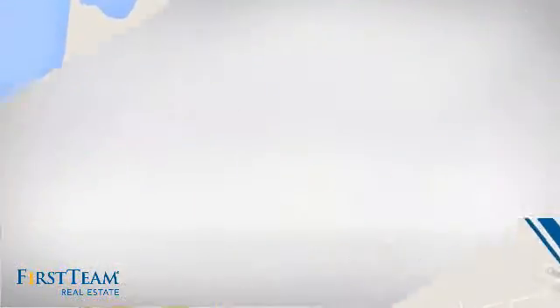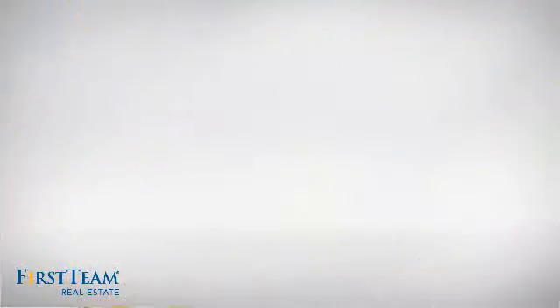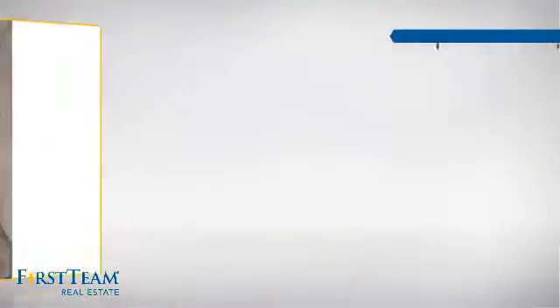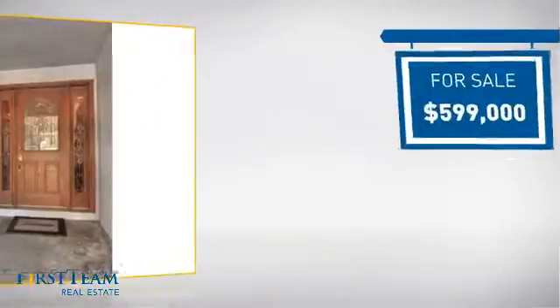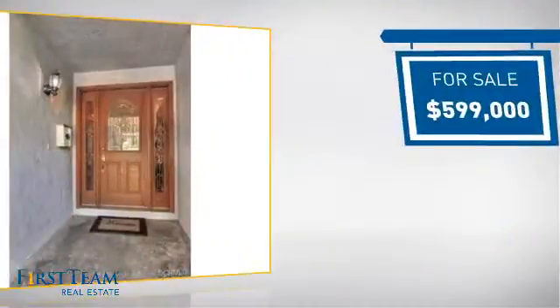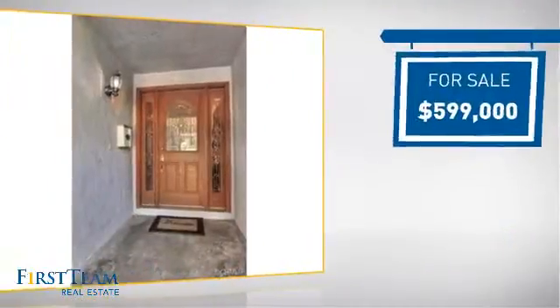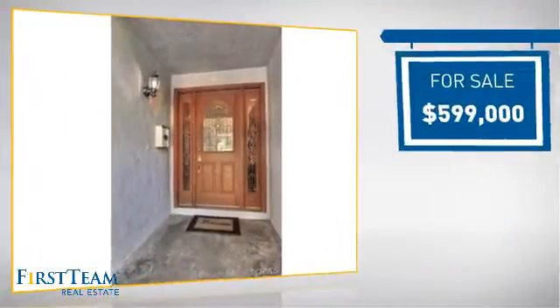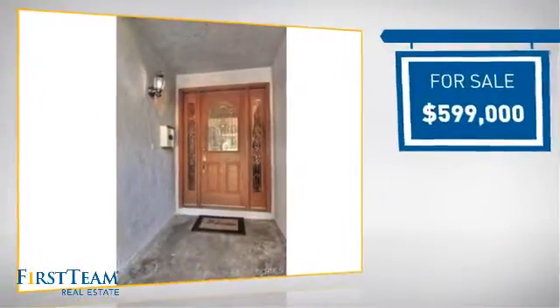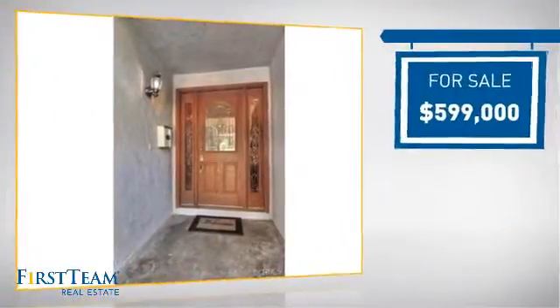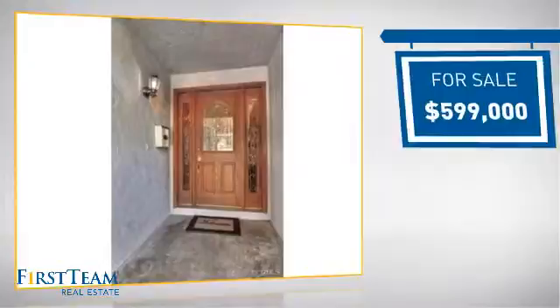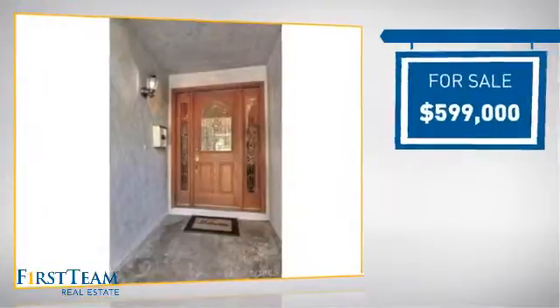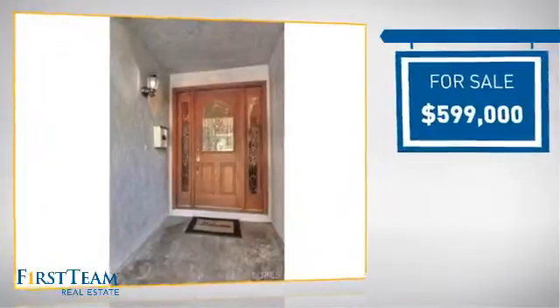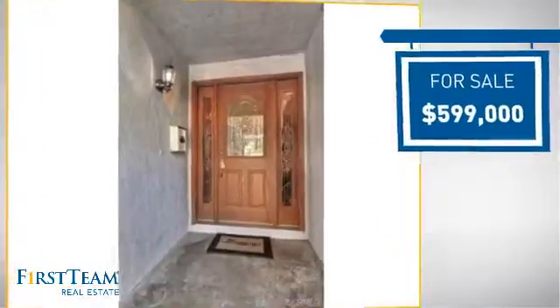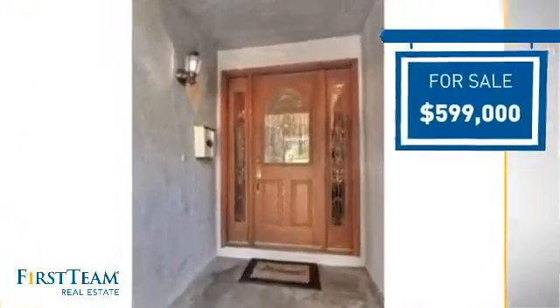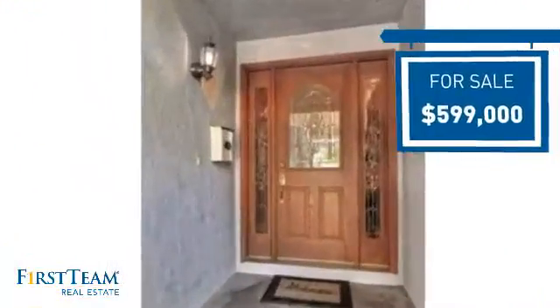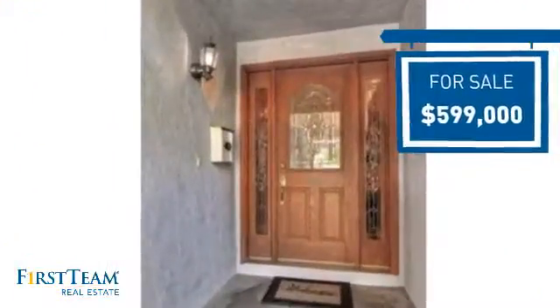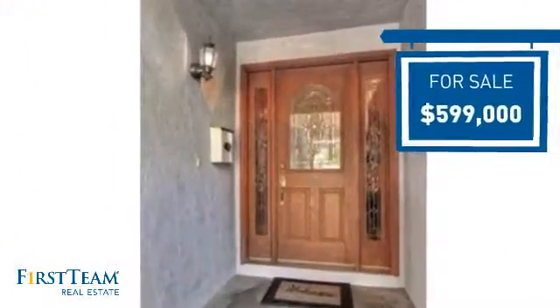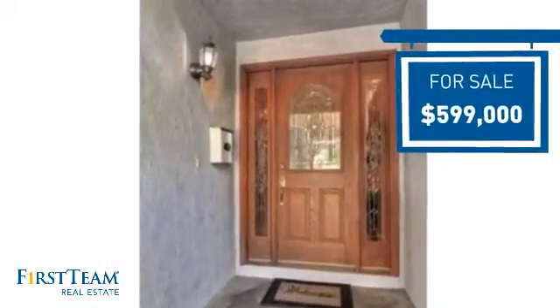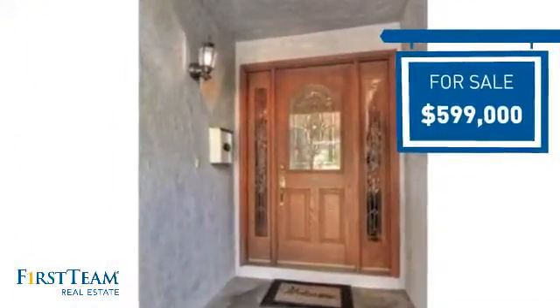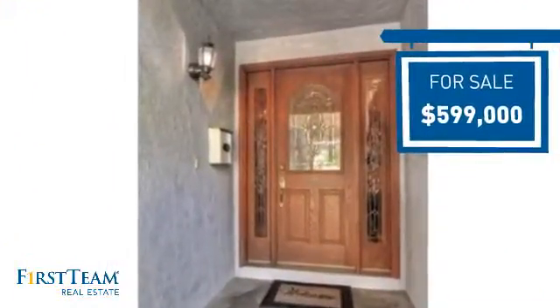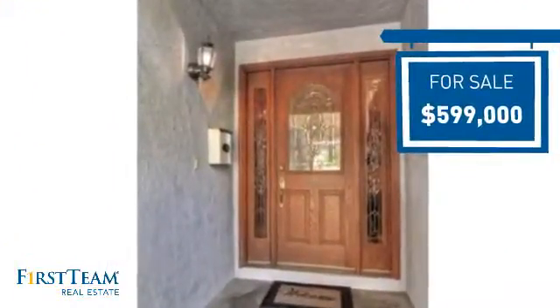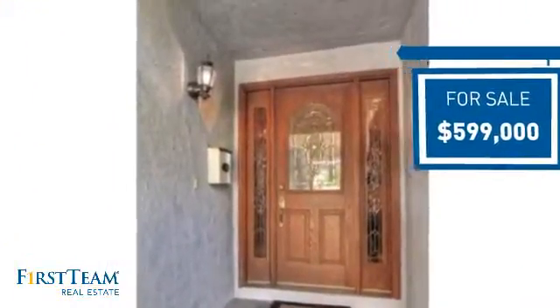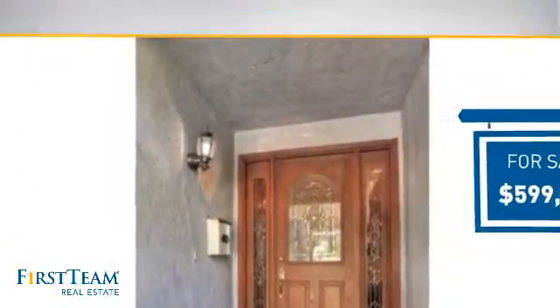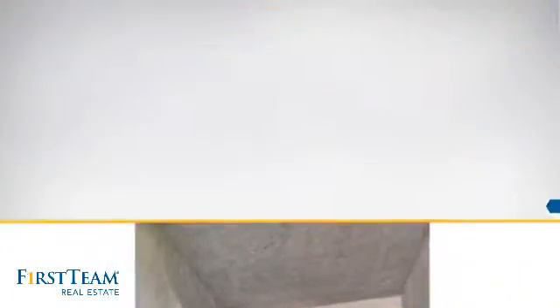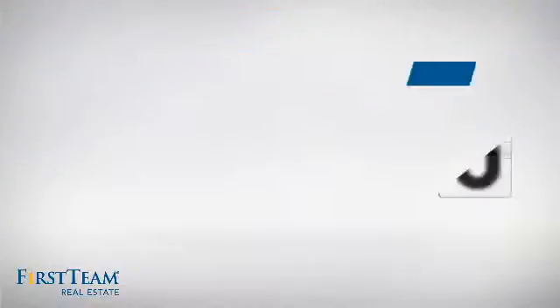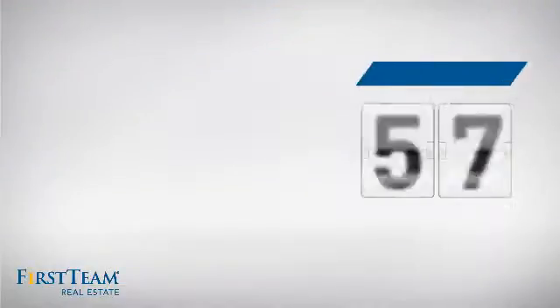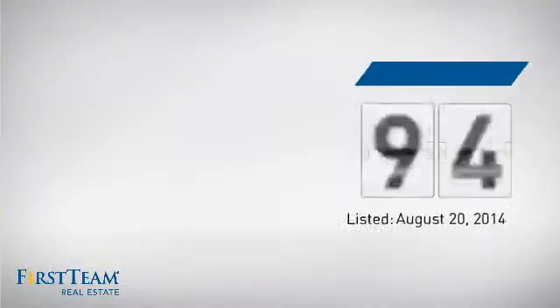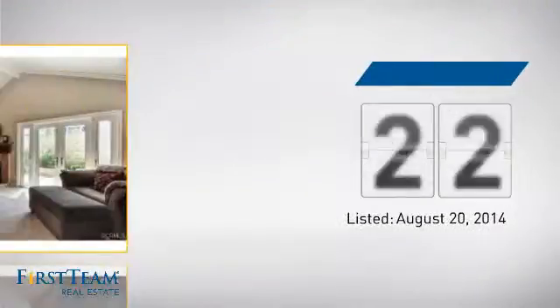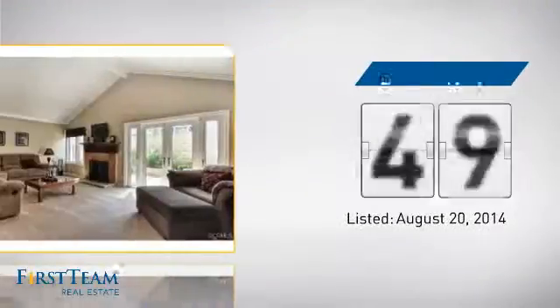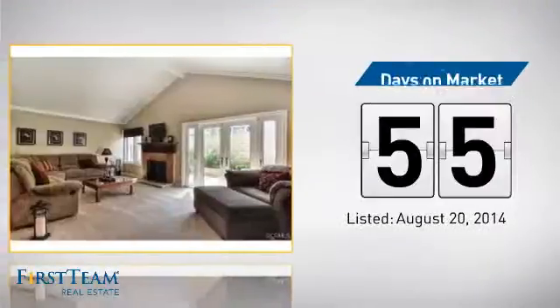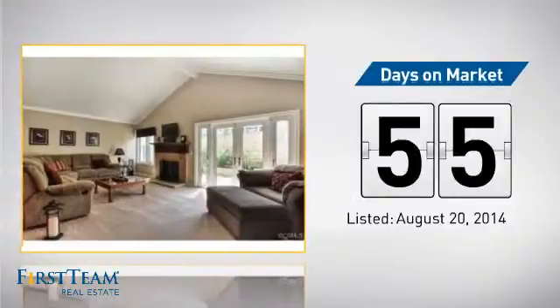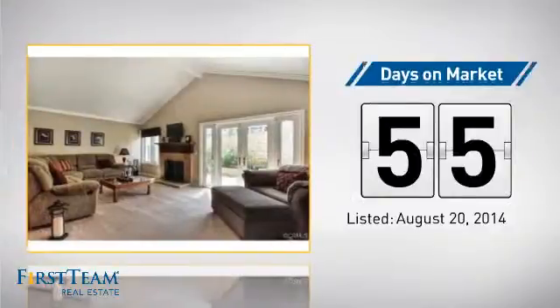Currently listed at just under $600,000, it's been on the market since August.